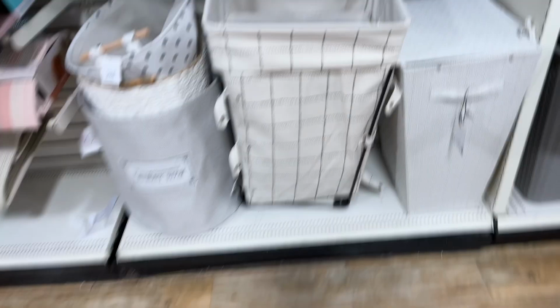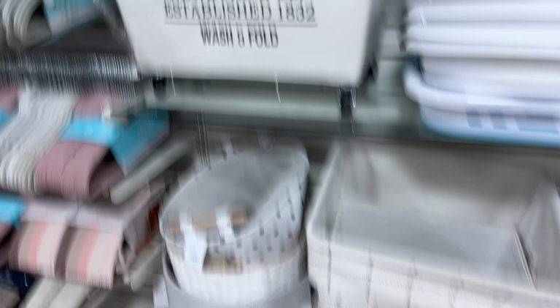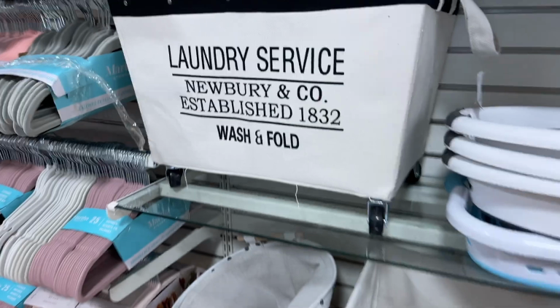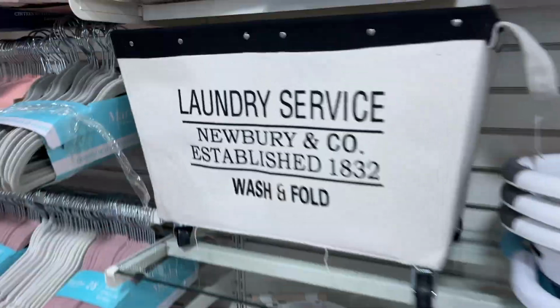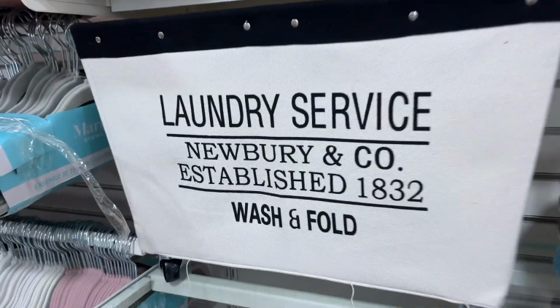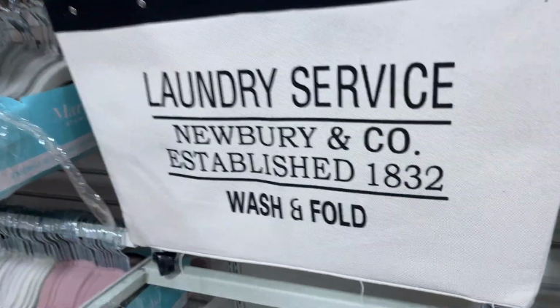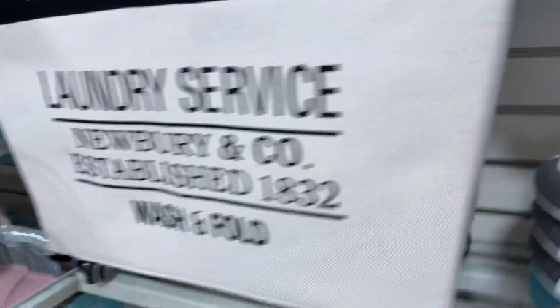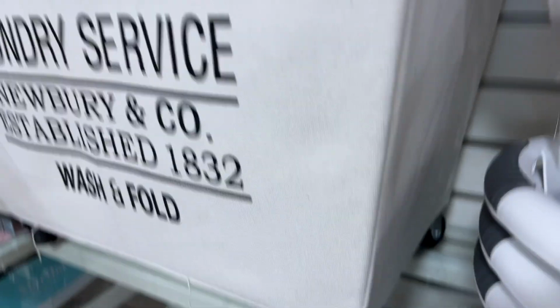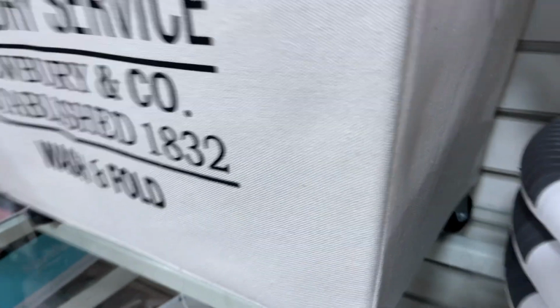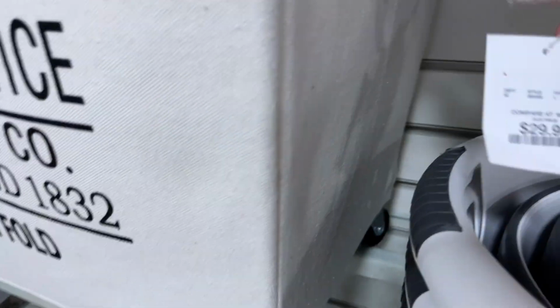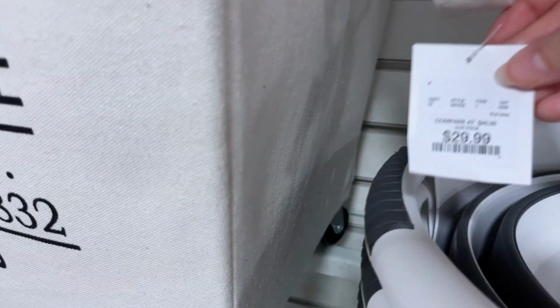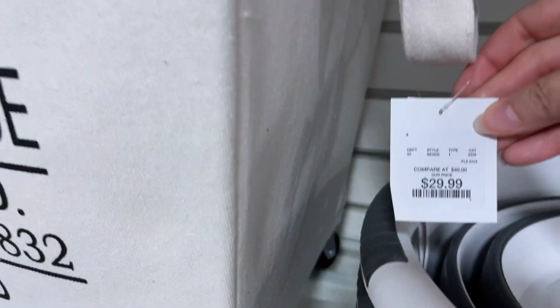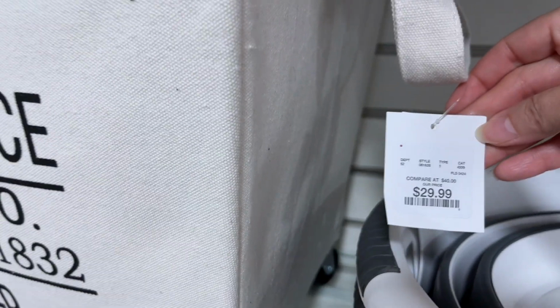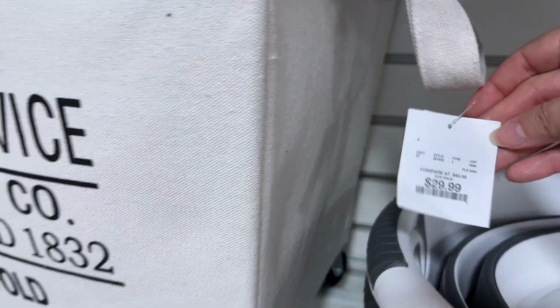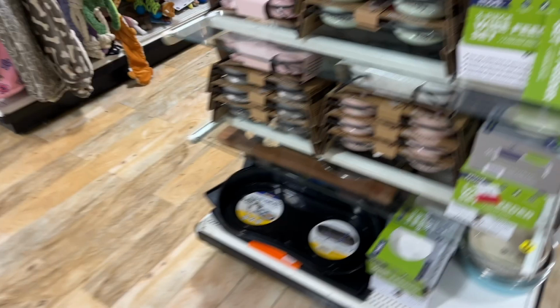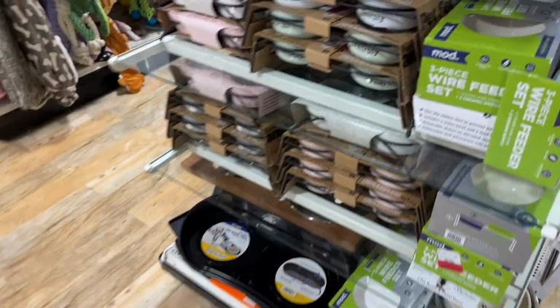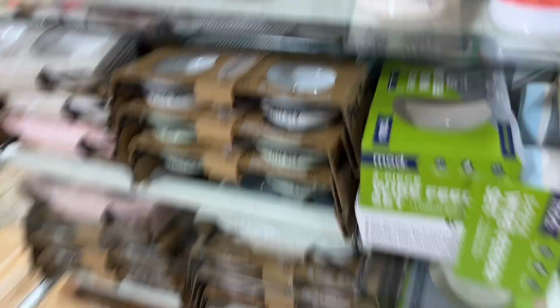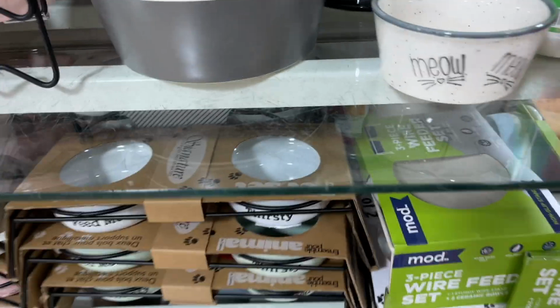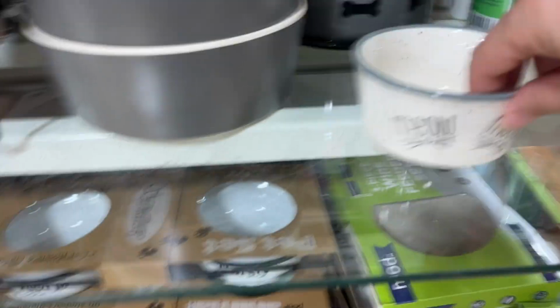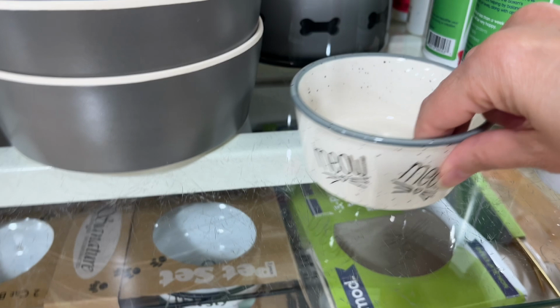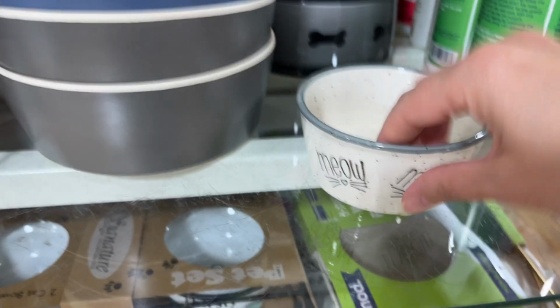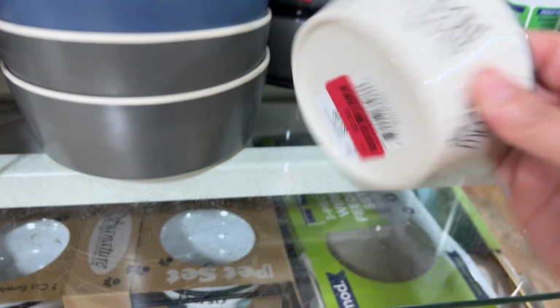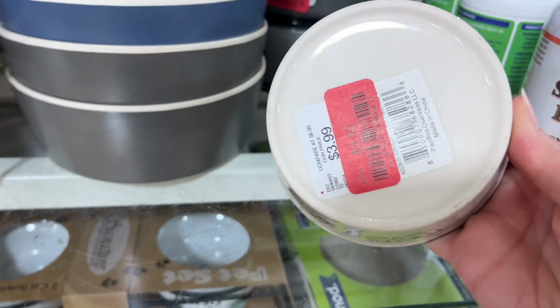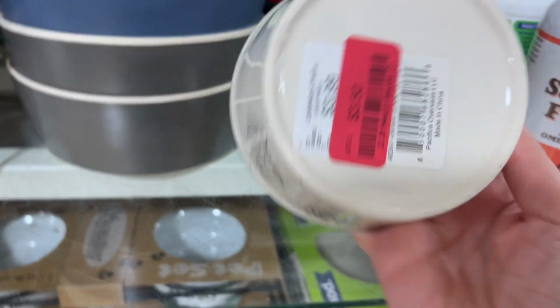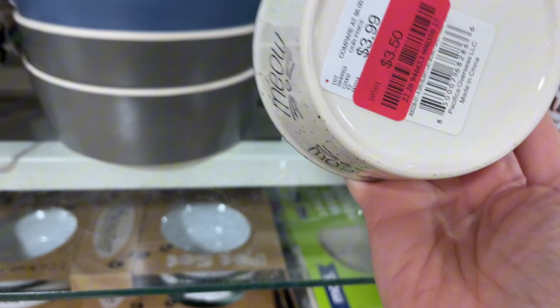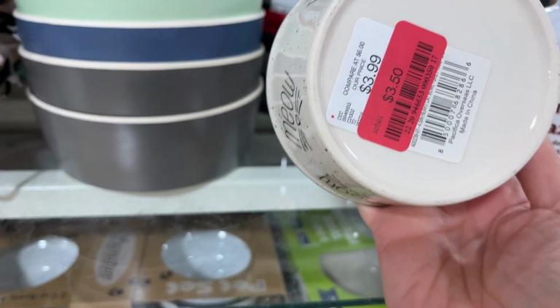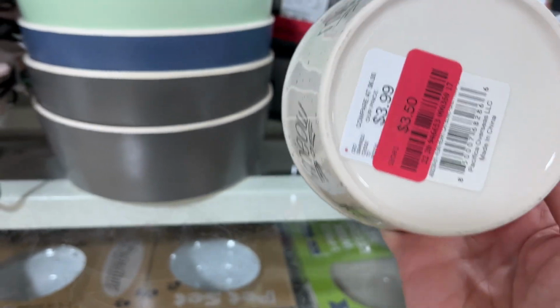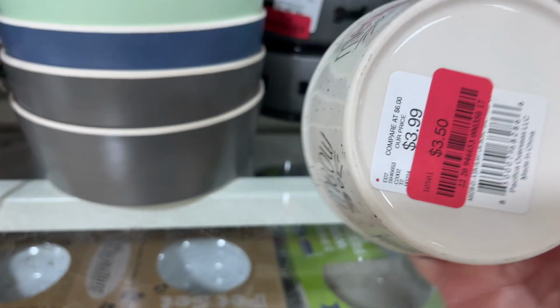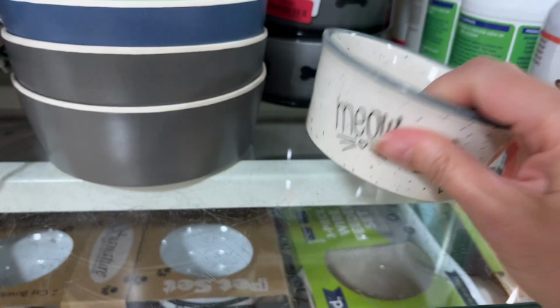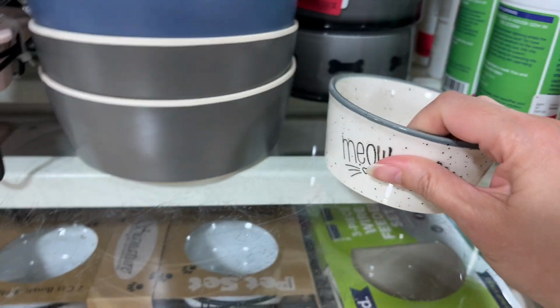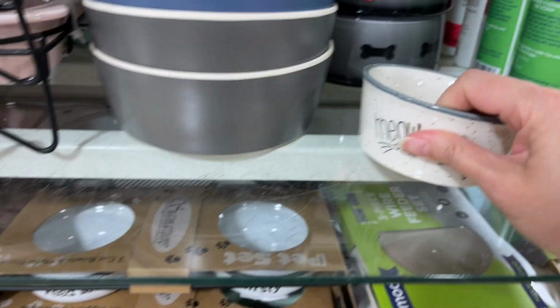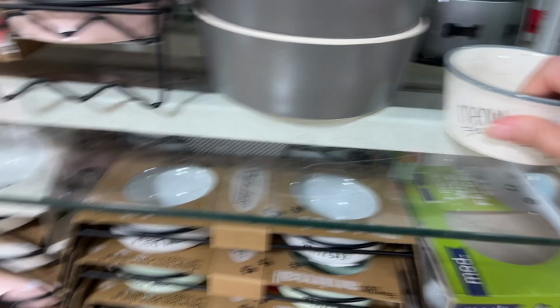This is so cute — laundry service wash and fold basket for $29.99. Some pet bowls — meow, meow. The last one's on clearance, also $3.50.